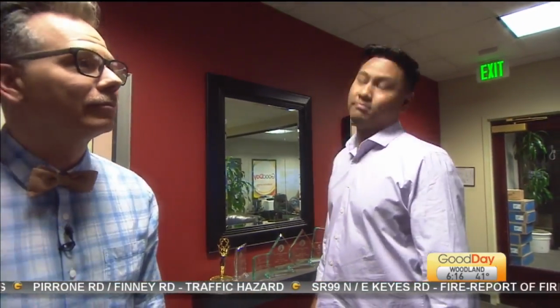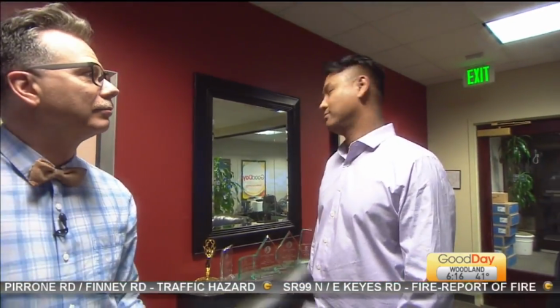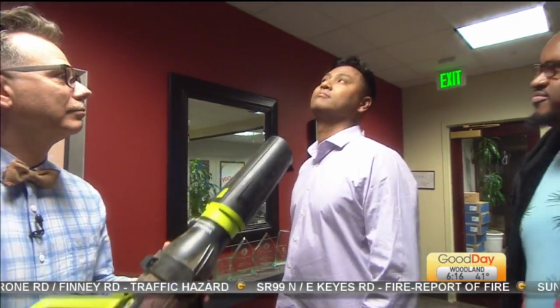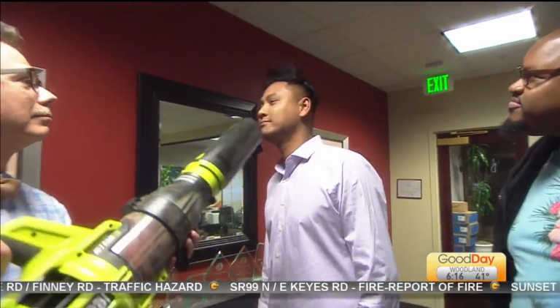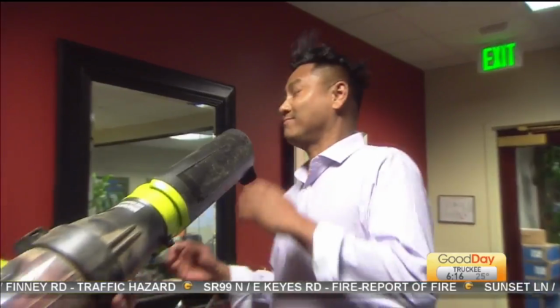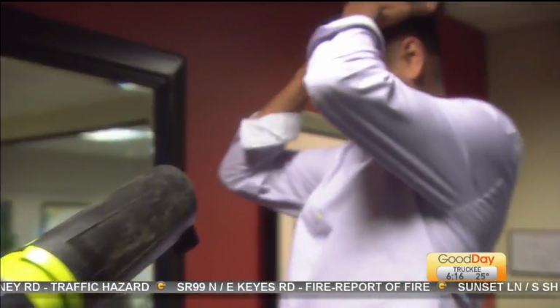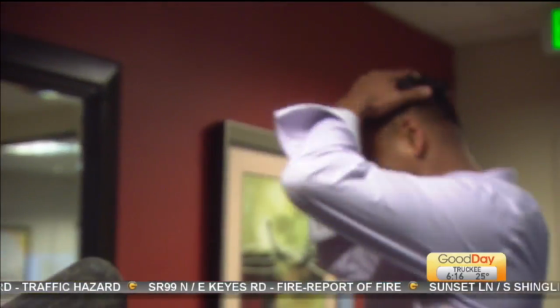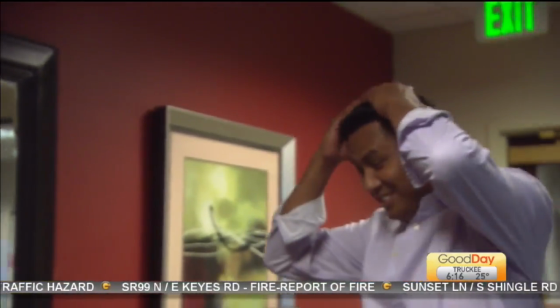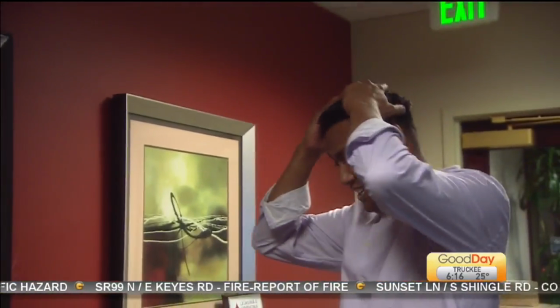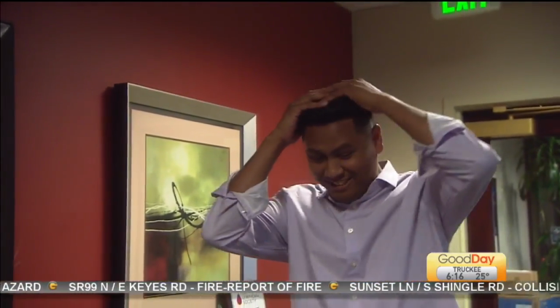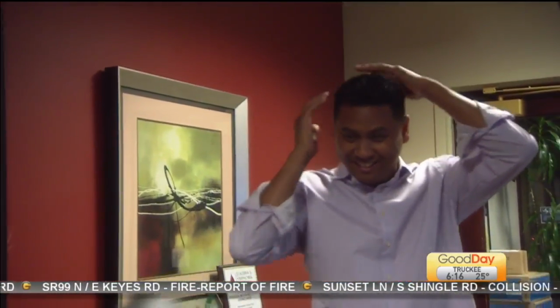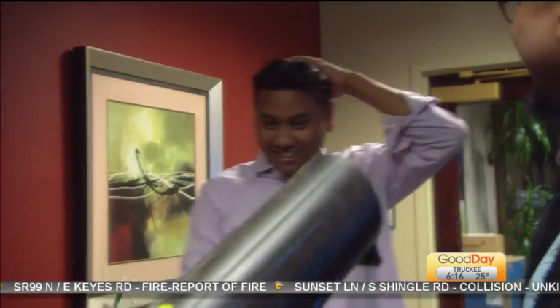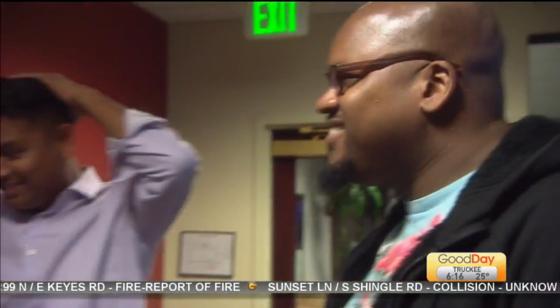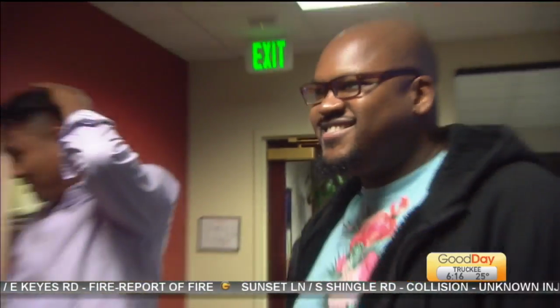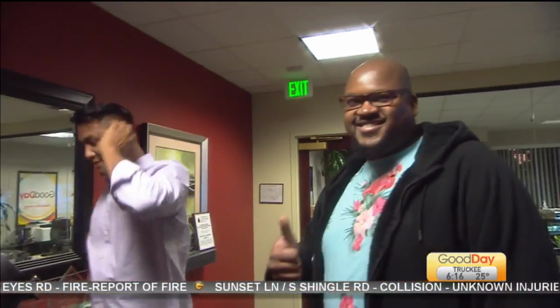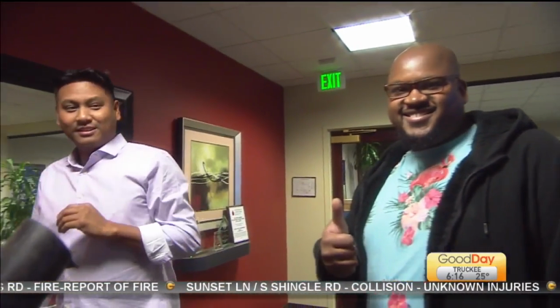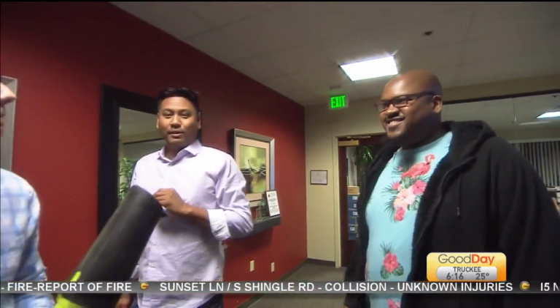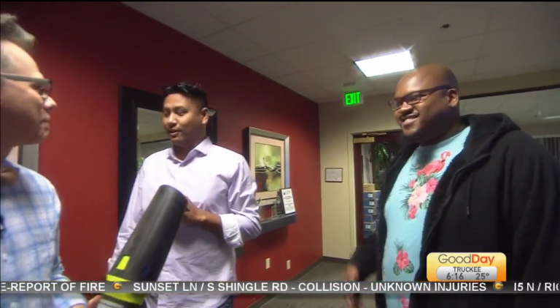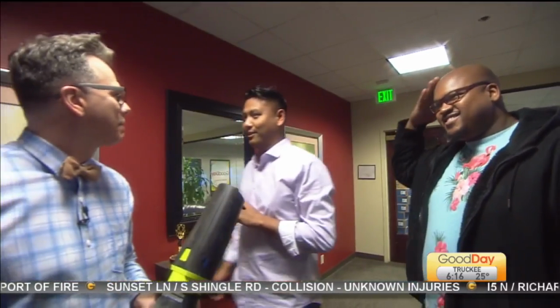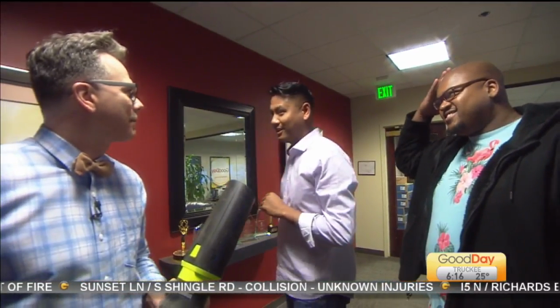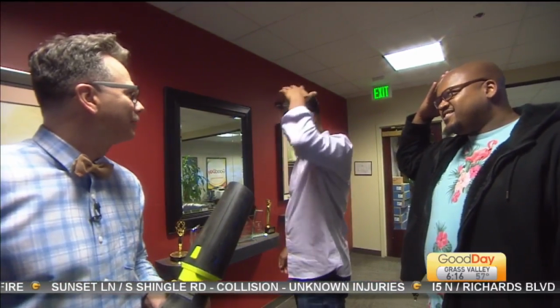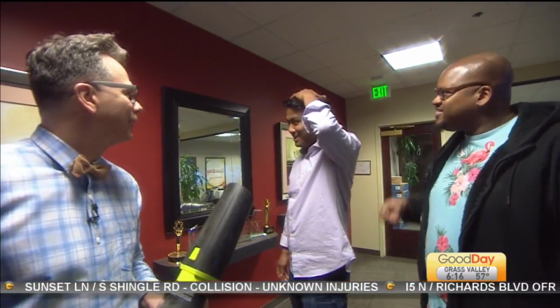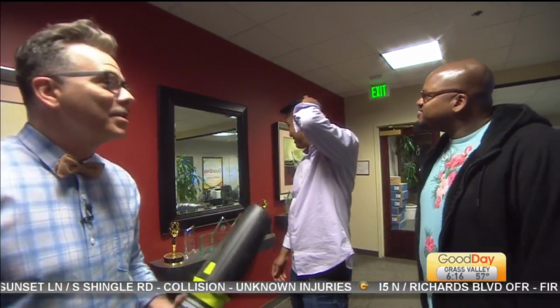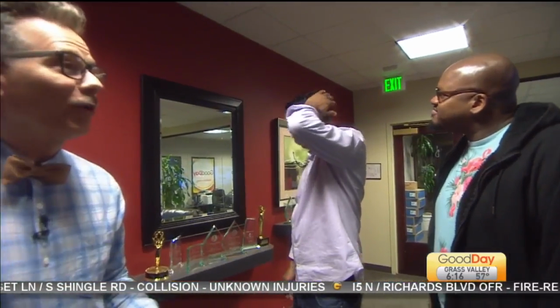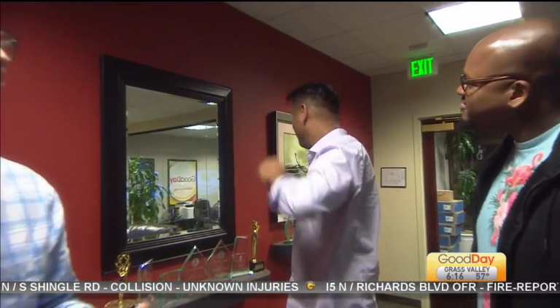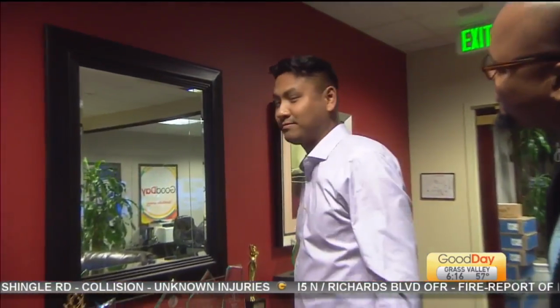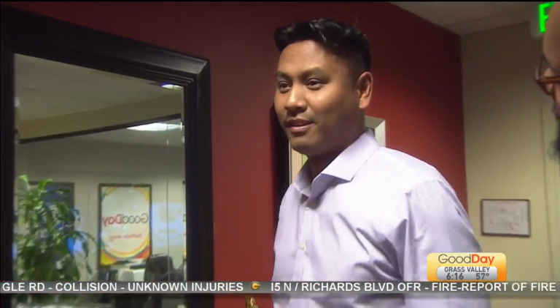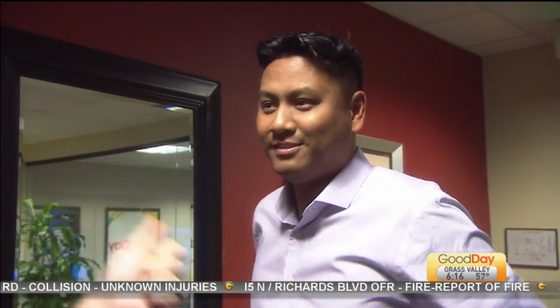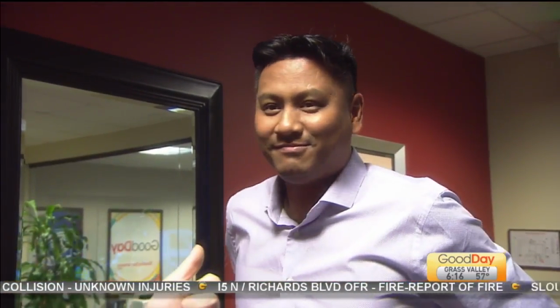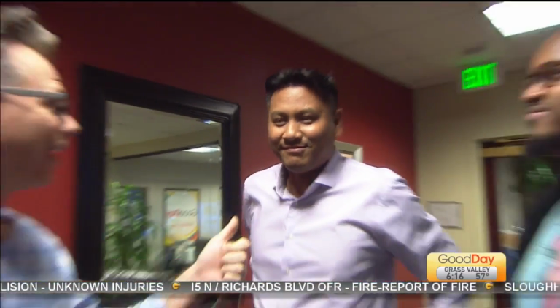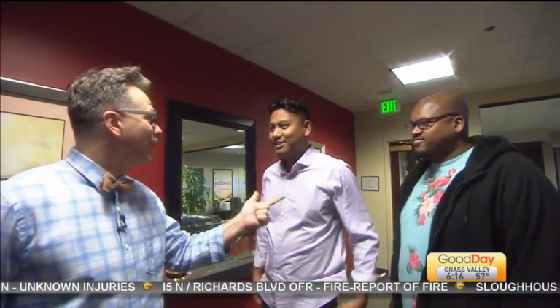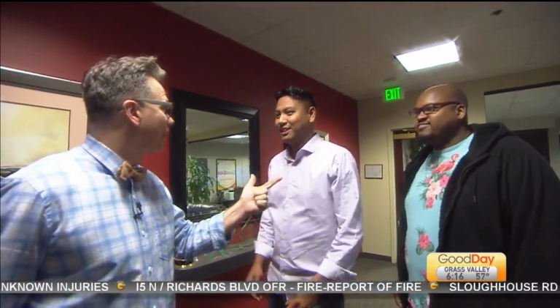That's true, you know? So the next time he uses a blow dryer, instead of buying one from Target, he gets to come use the leaf blower. Exactly. So later this hour, we'll try earthquakes and tsunamis on you.